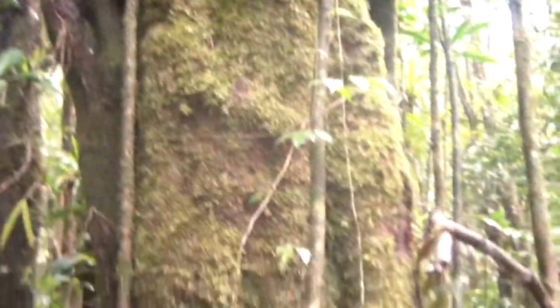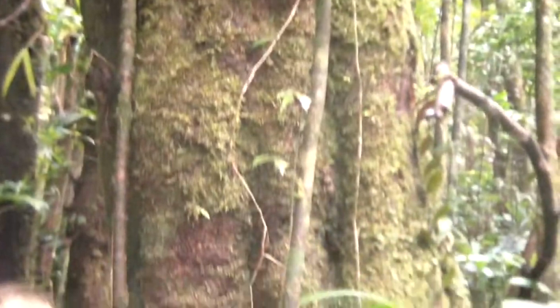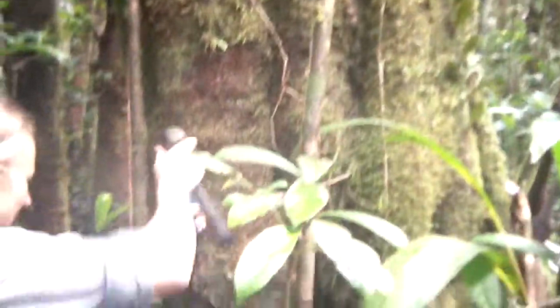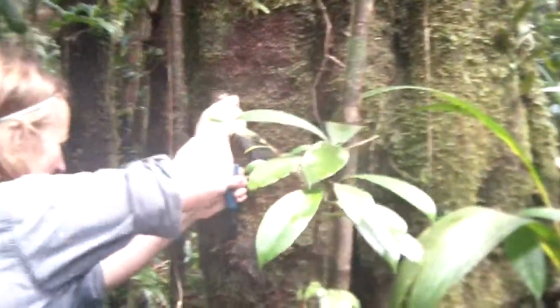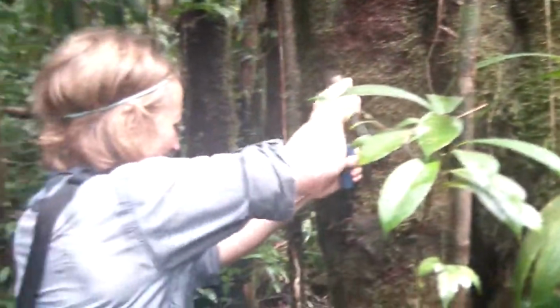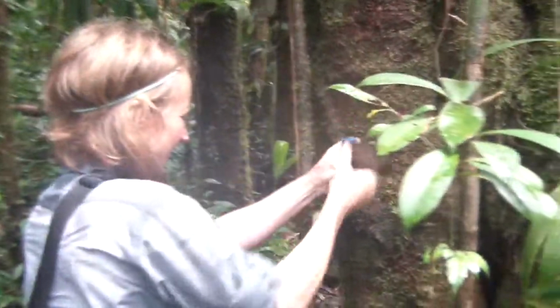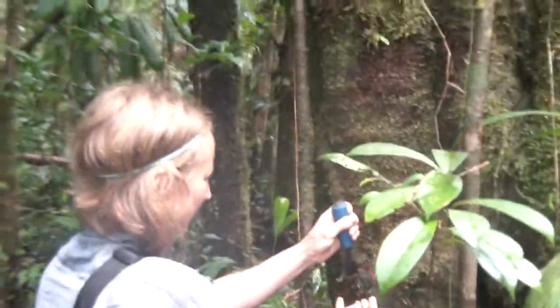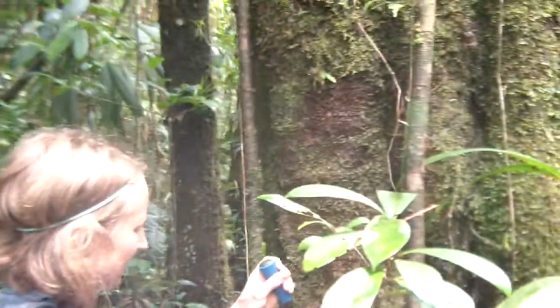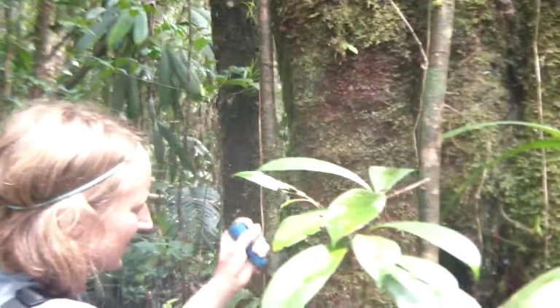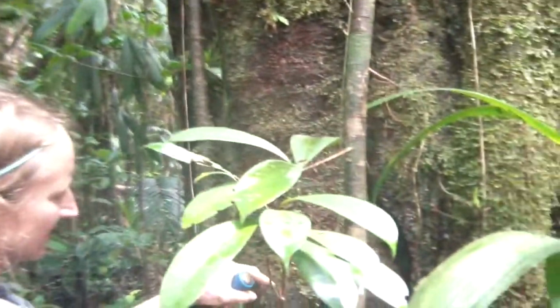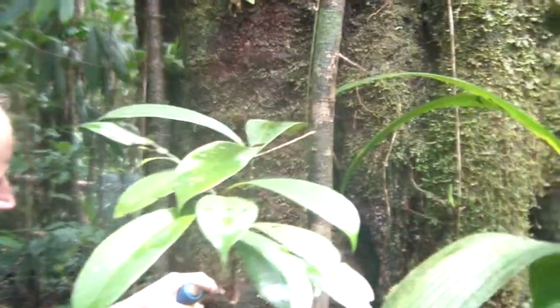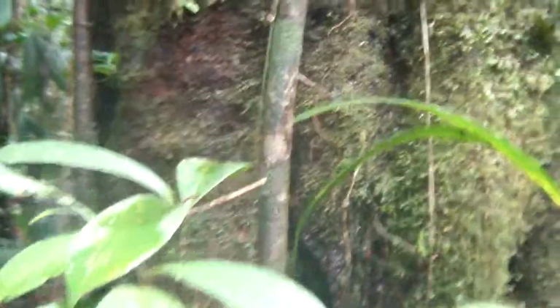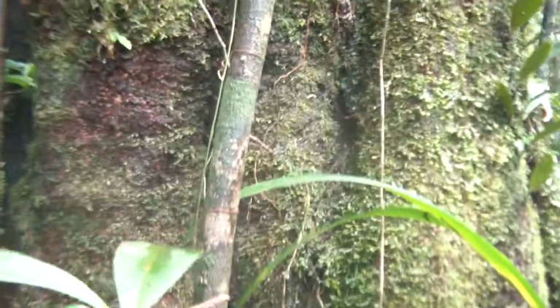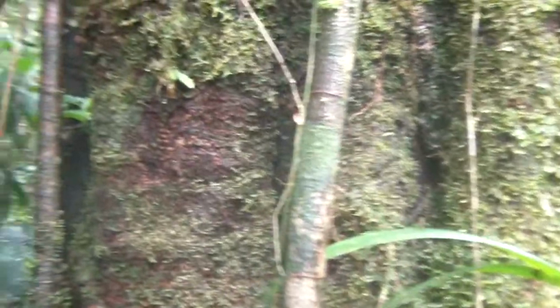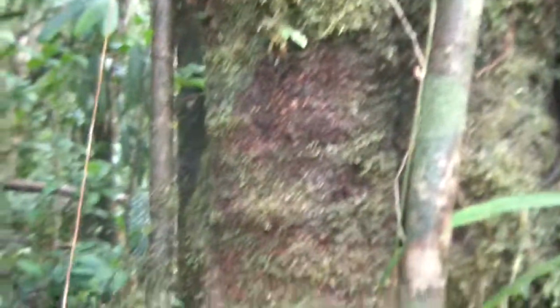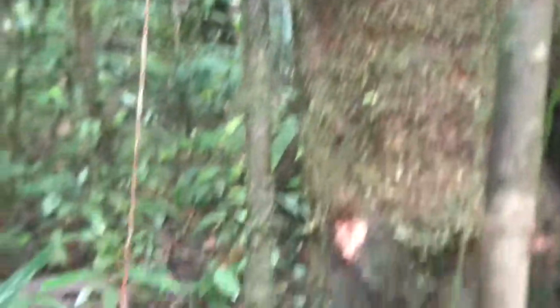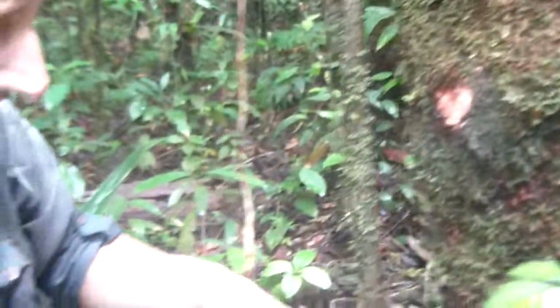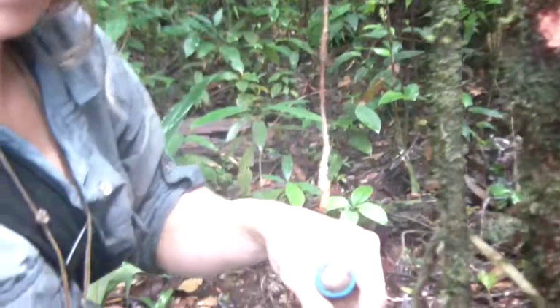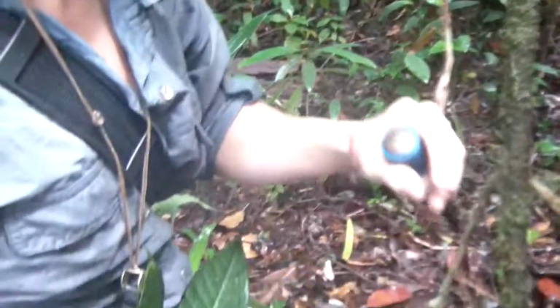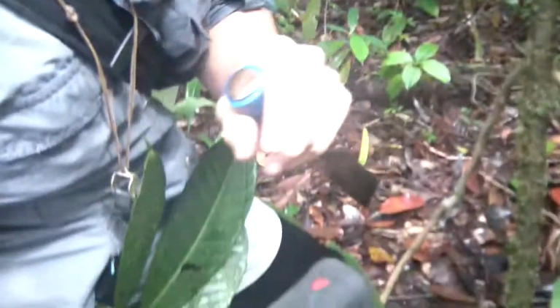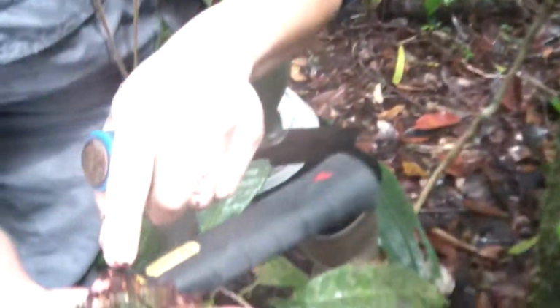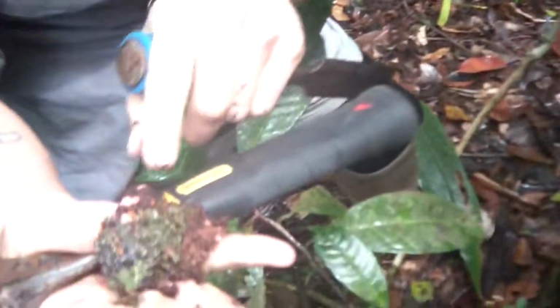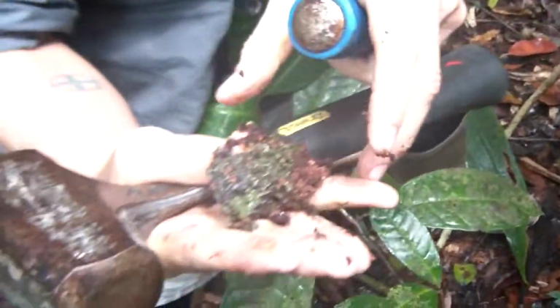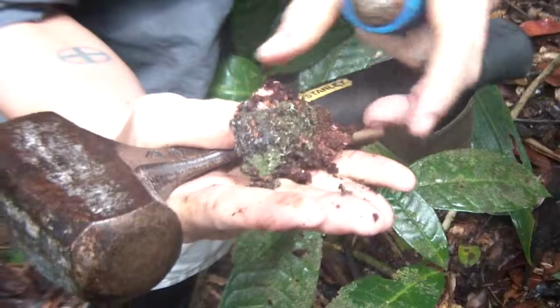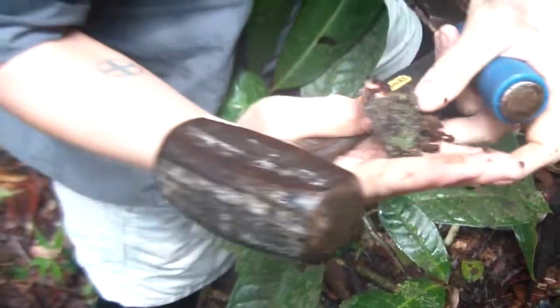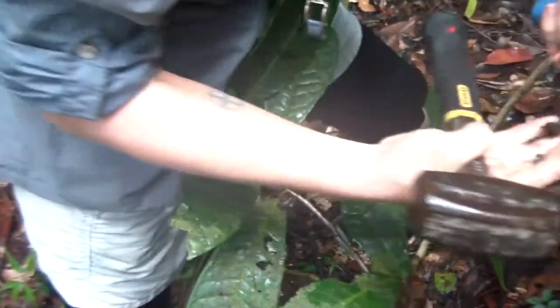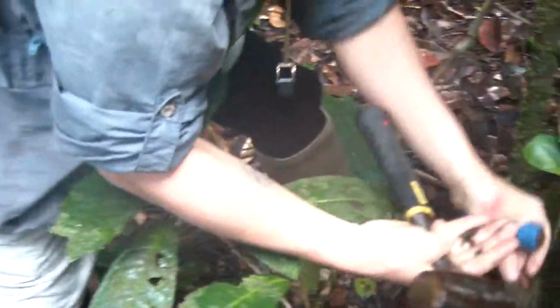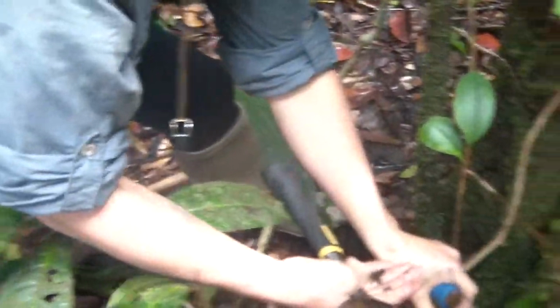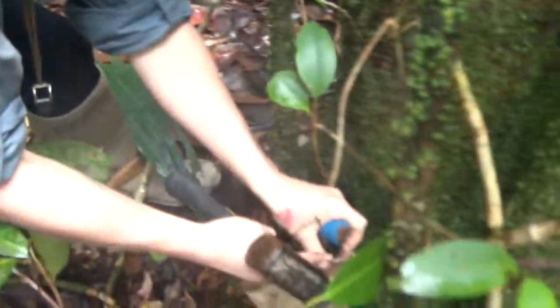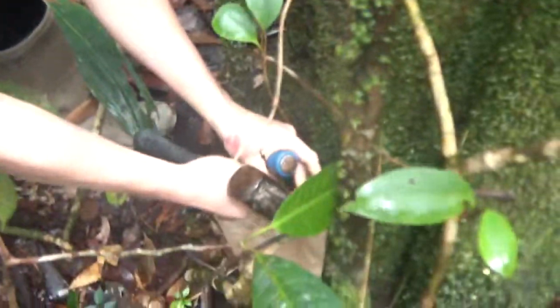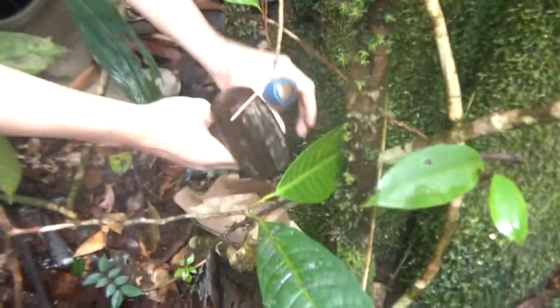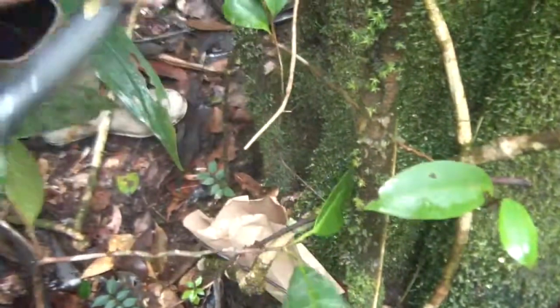There's Aaron chiseling away. She's grabbing her lichen. There are little clumps of bark with the lichen, and into a paper bag it goes.